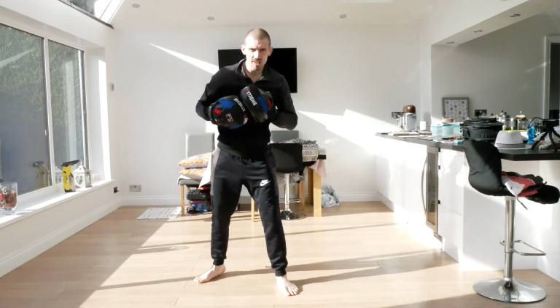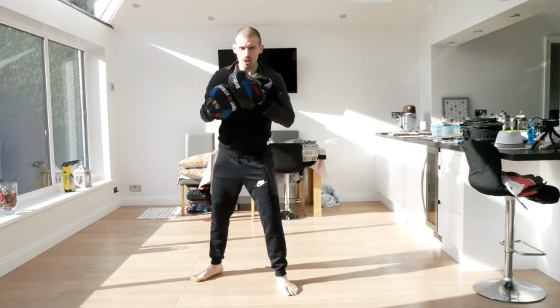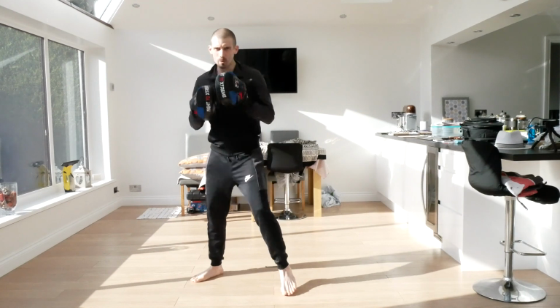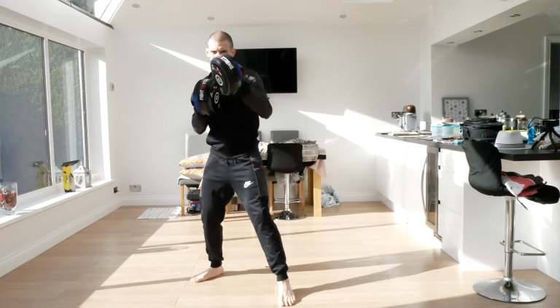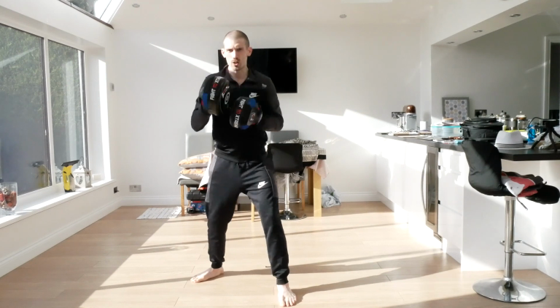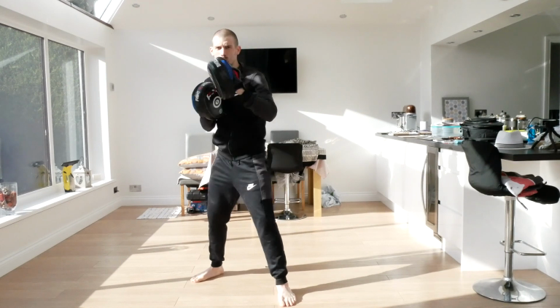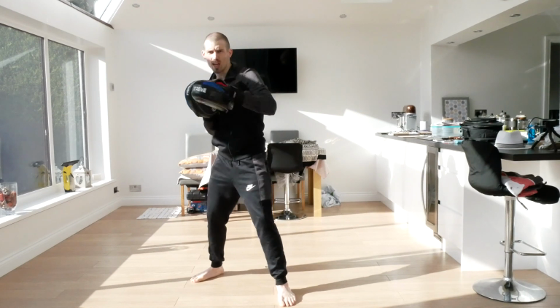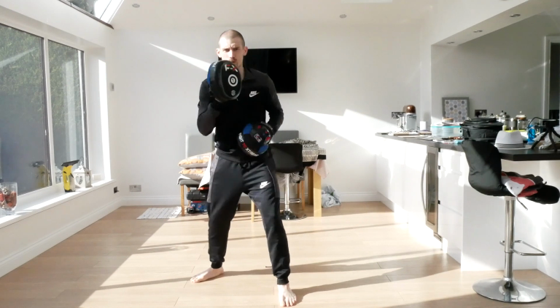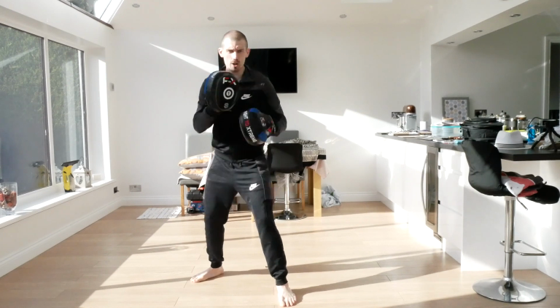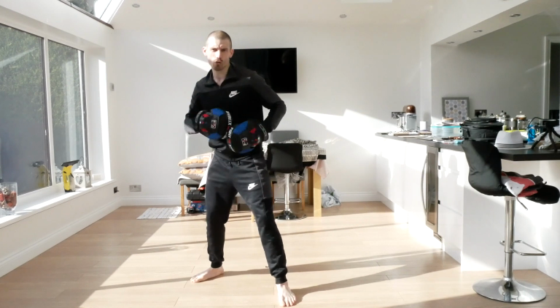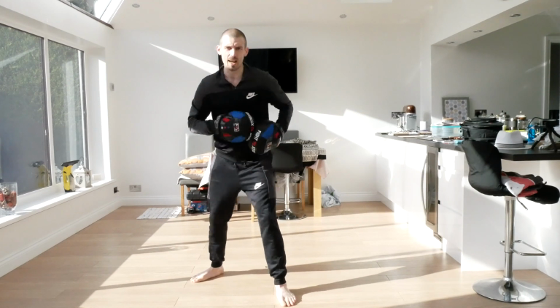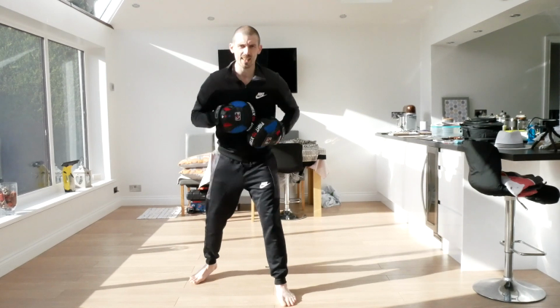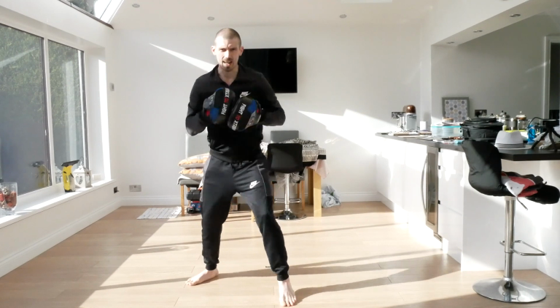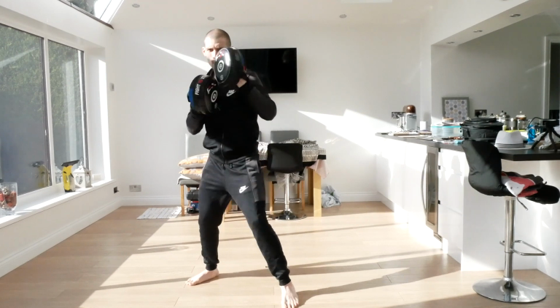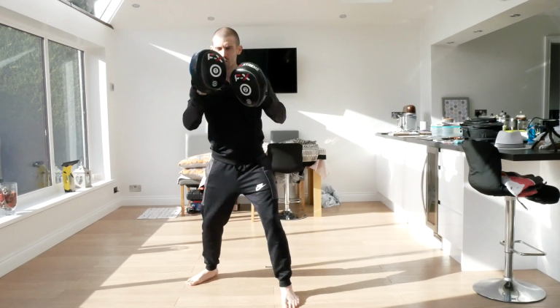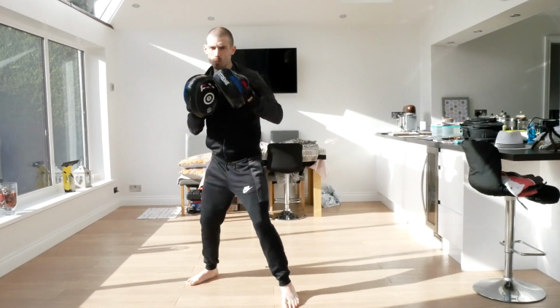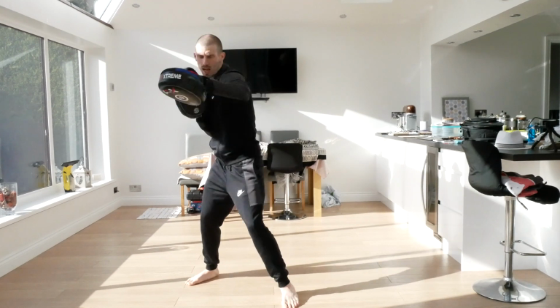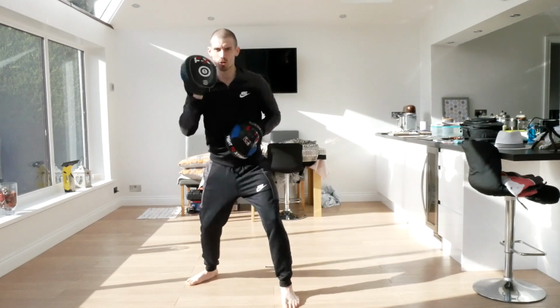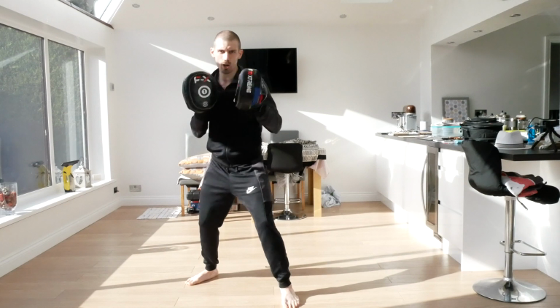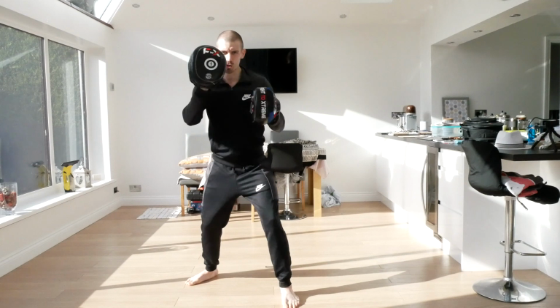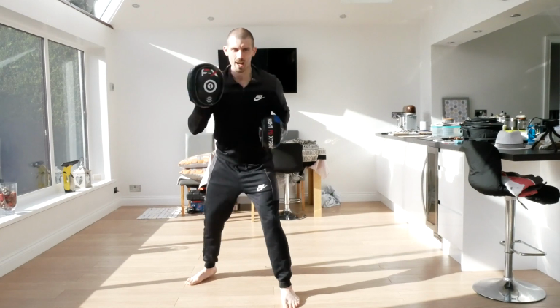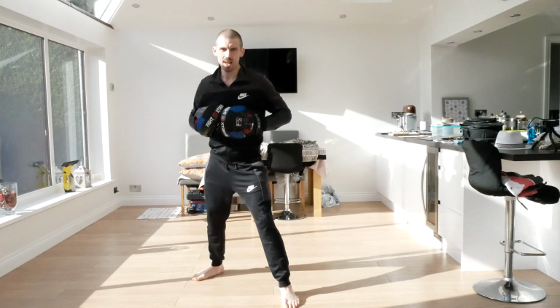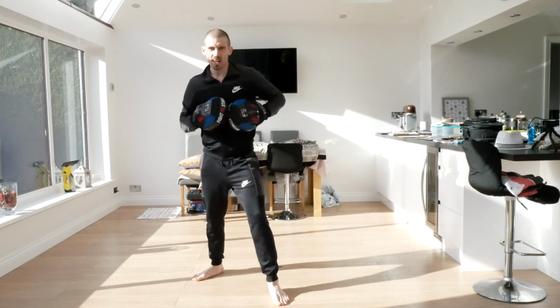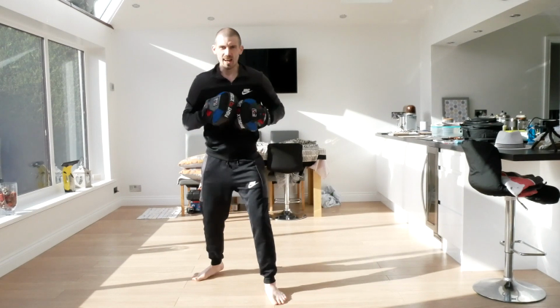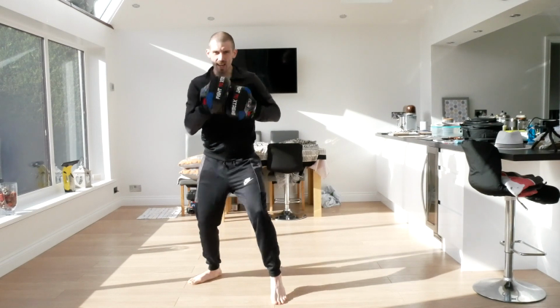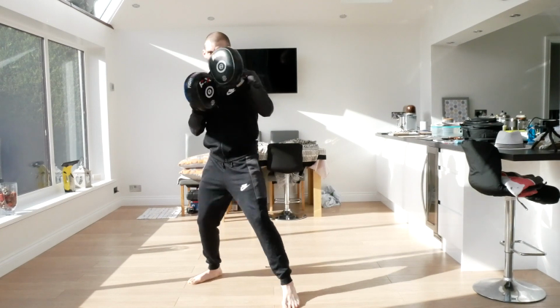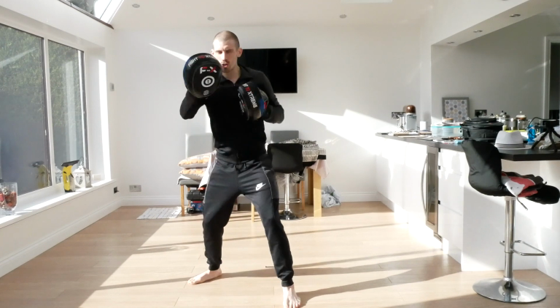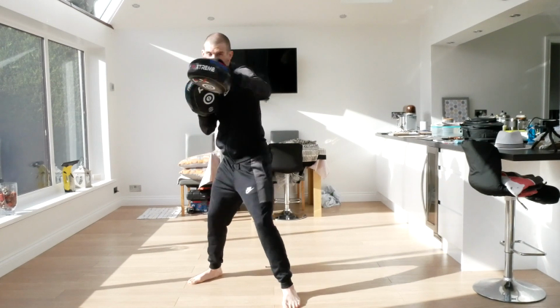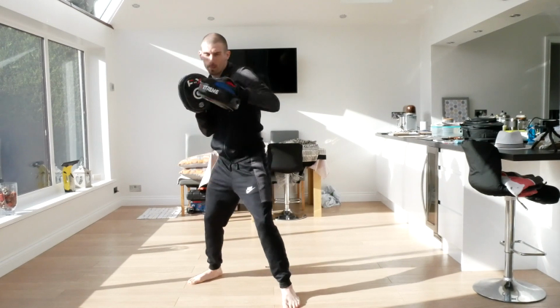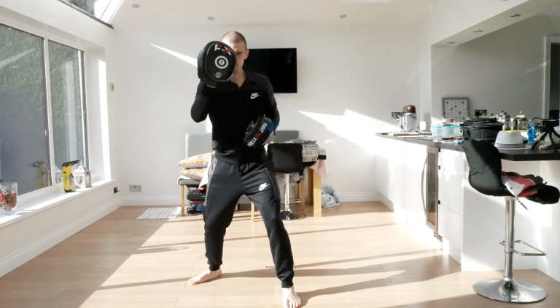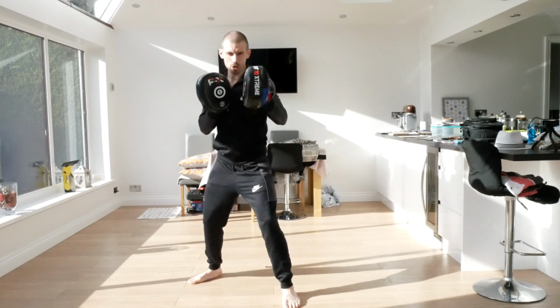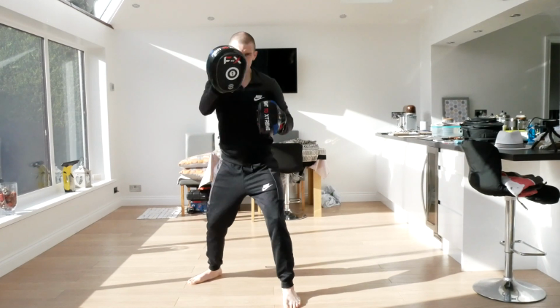This time now we're going to go one, two, slip, straight, hook, straight. And again, one, two, slip, straight, hook, straight. And again, one, two, slip, straight, hook, straight.